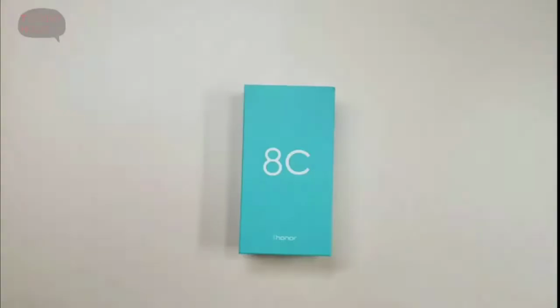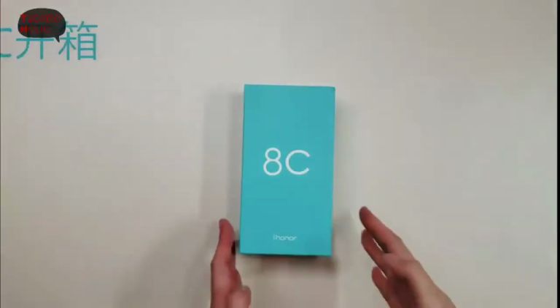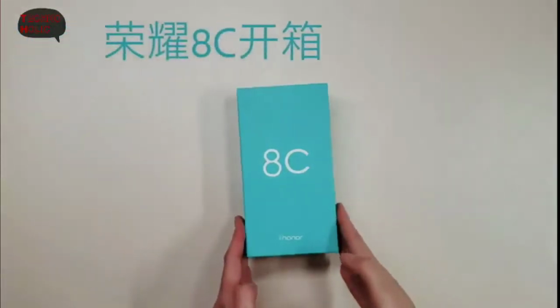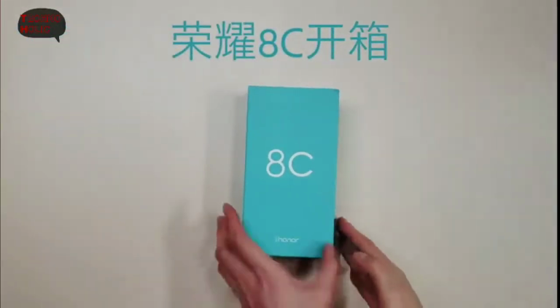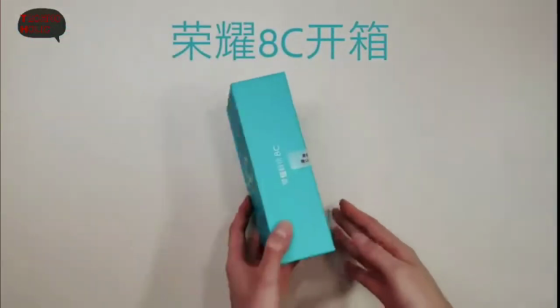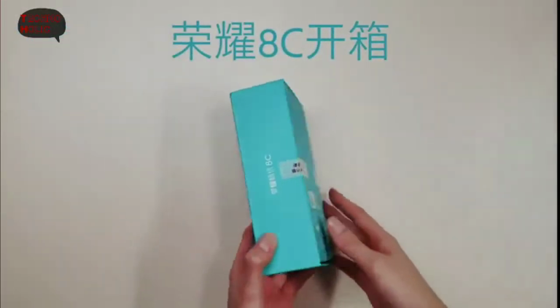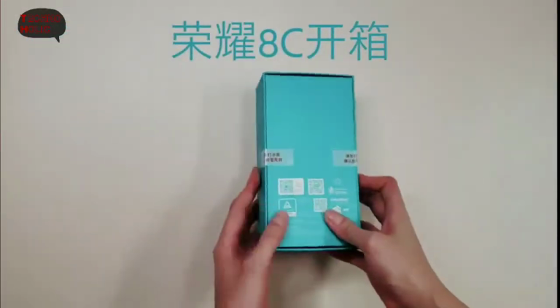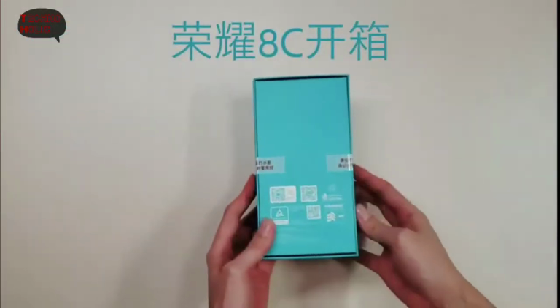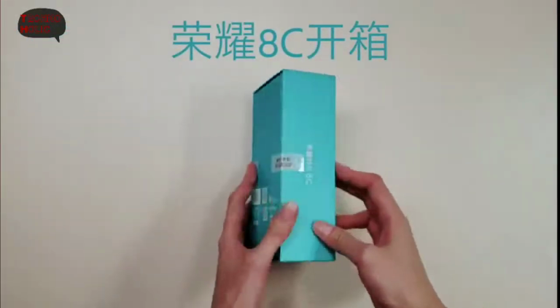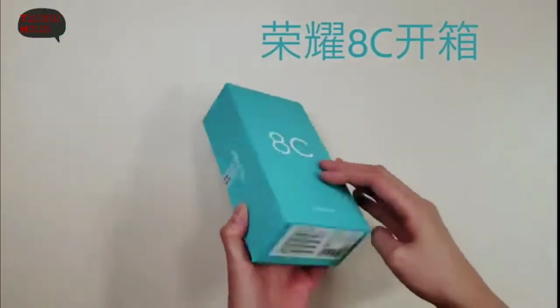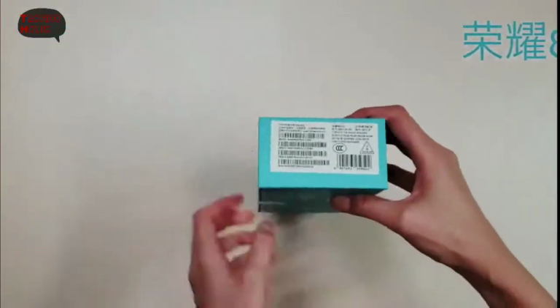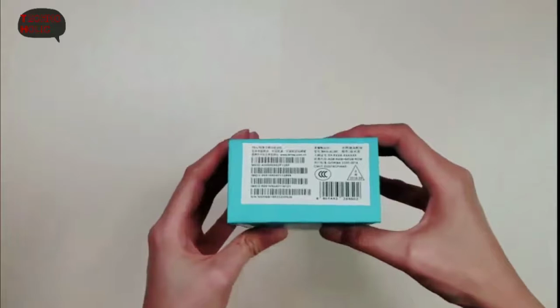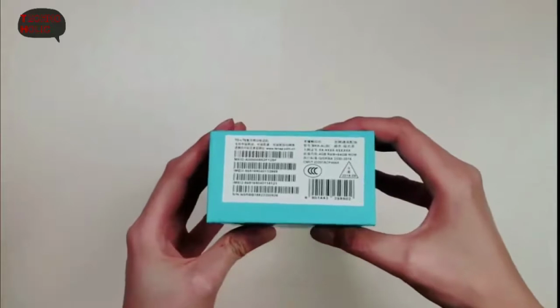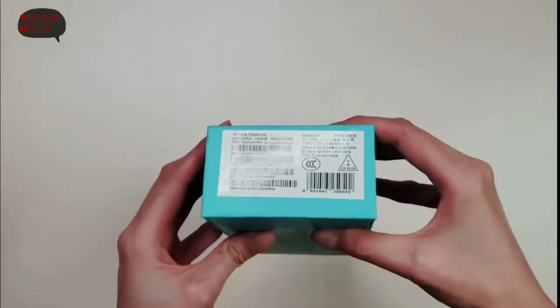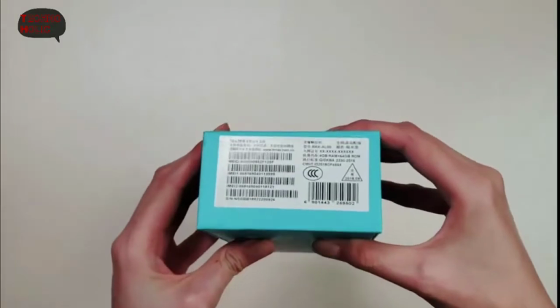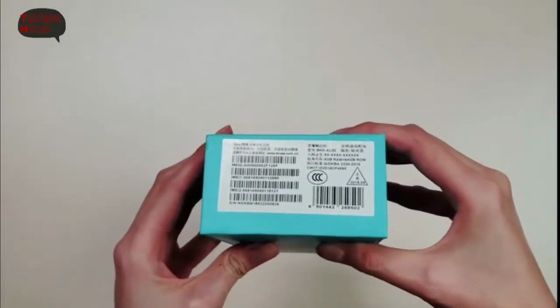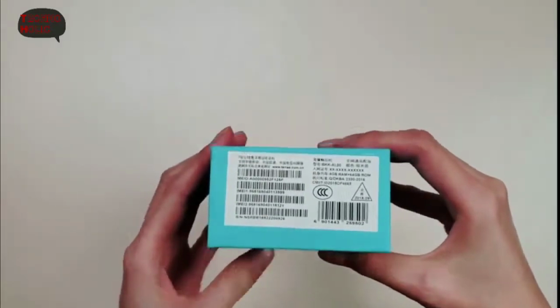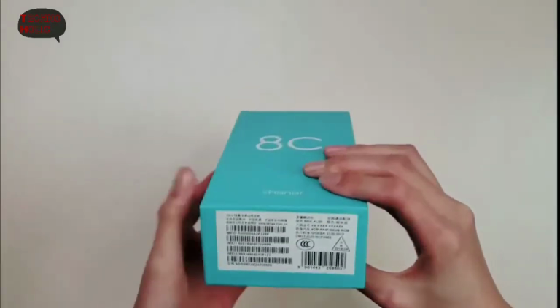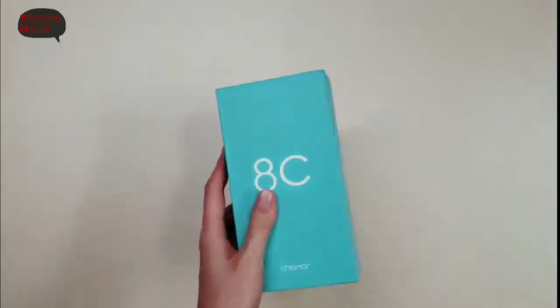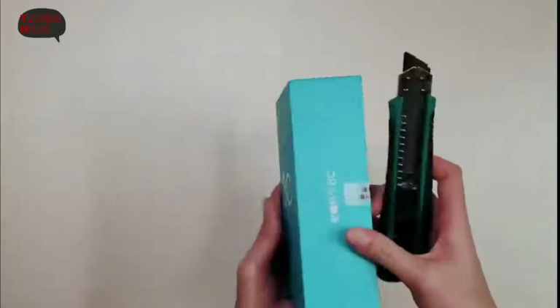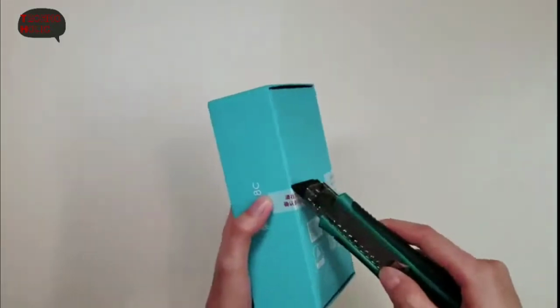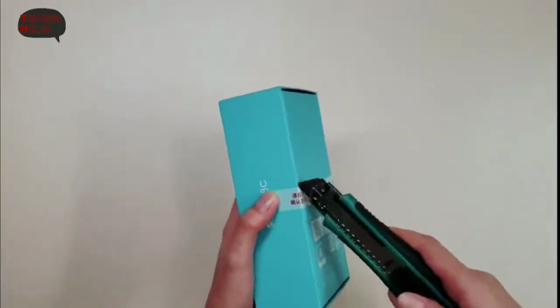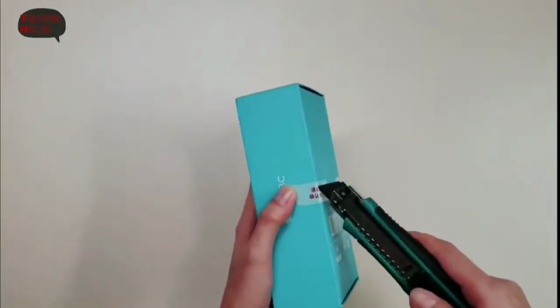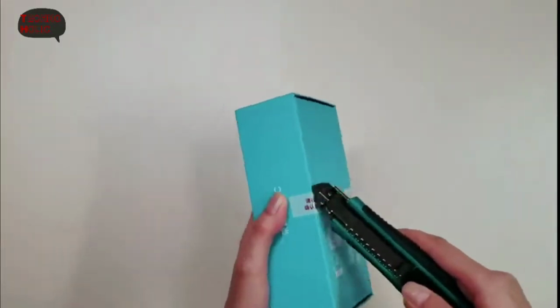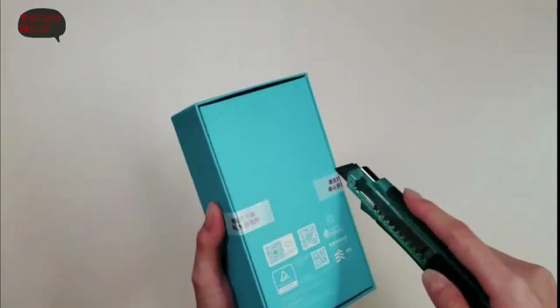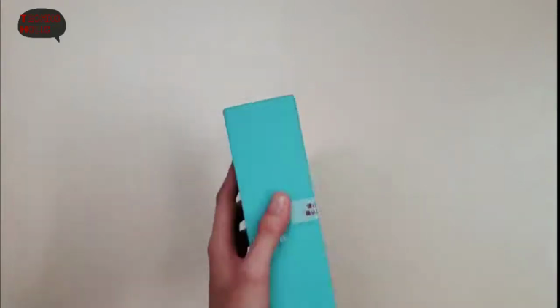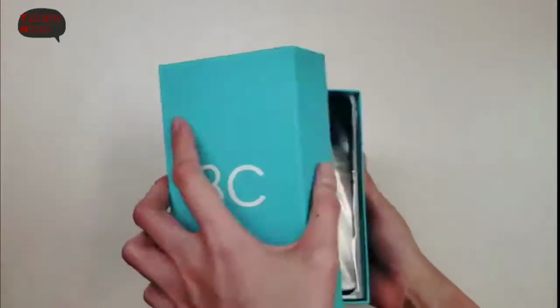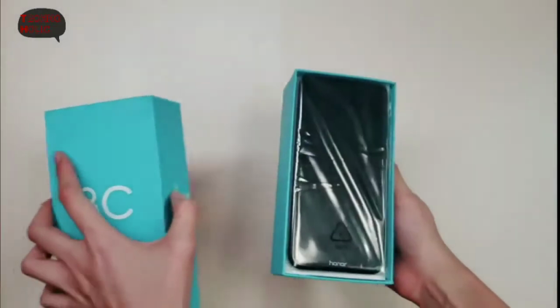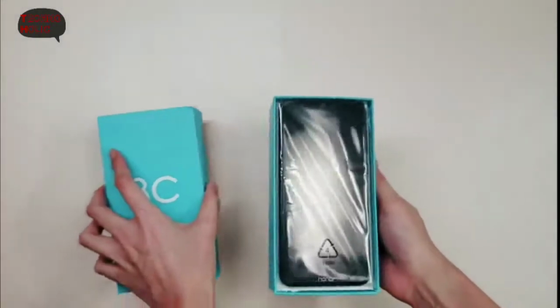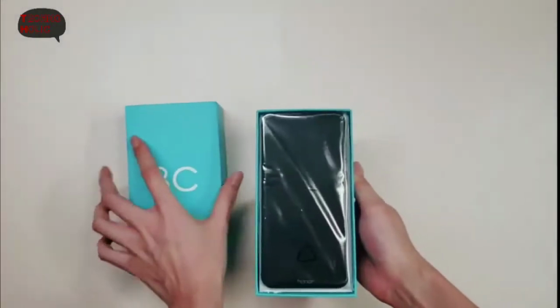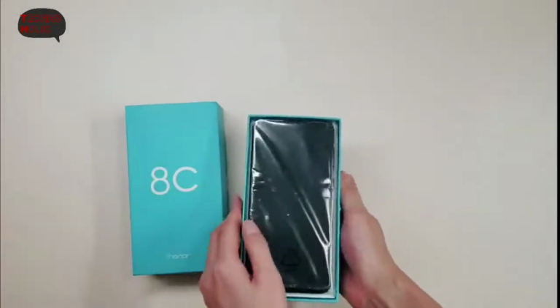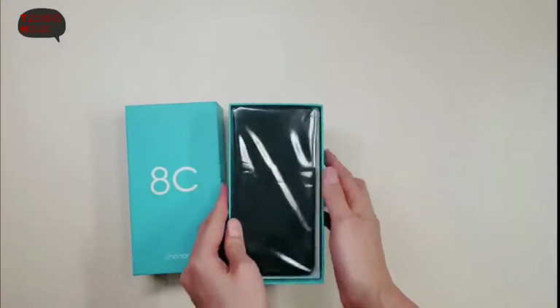Today unboxing the brand new Huawei Honor 8C. The box looking the same. Bottom side has specs and barcodes here. Ok, let's open the box.